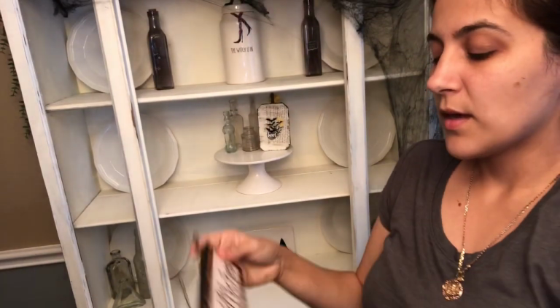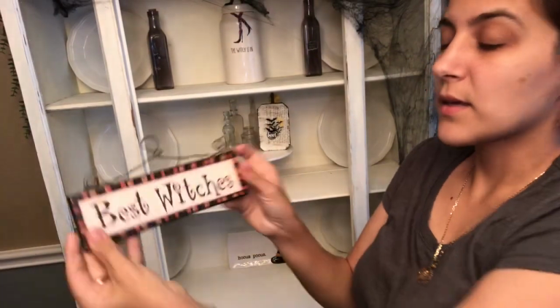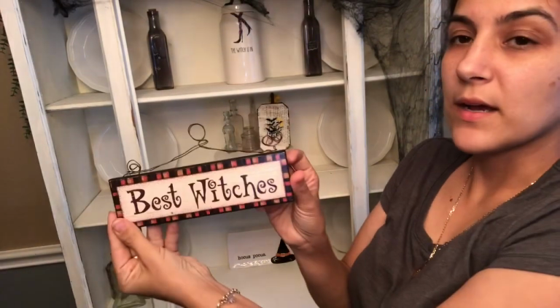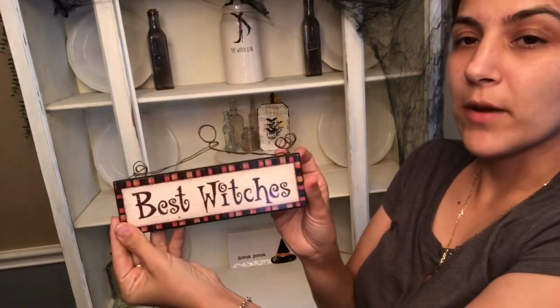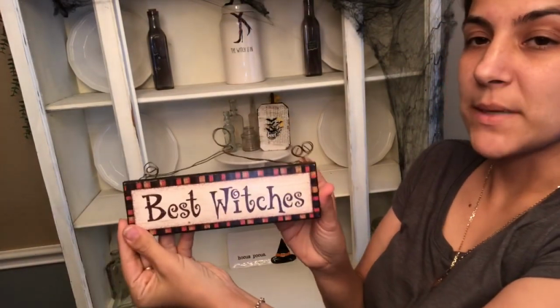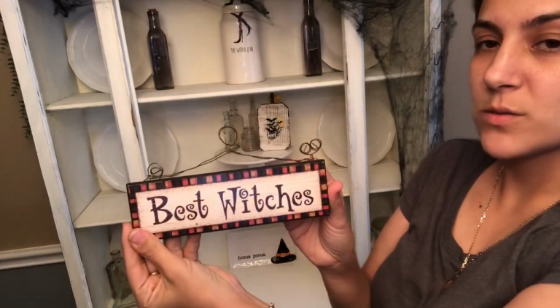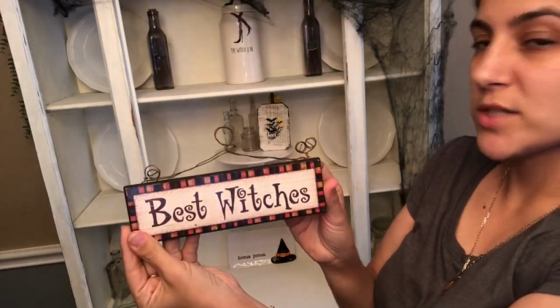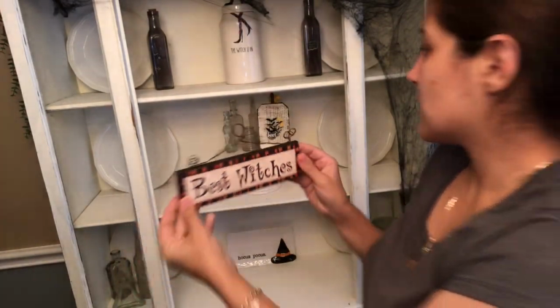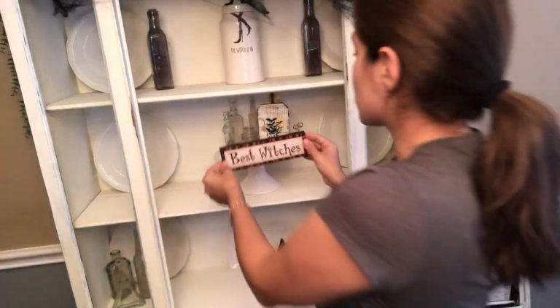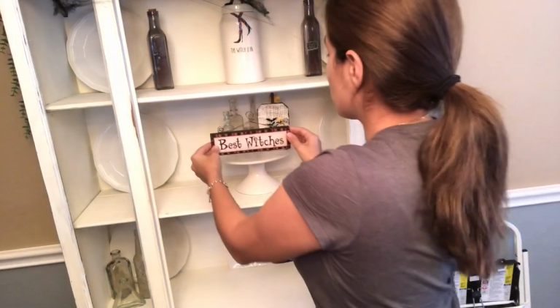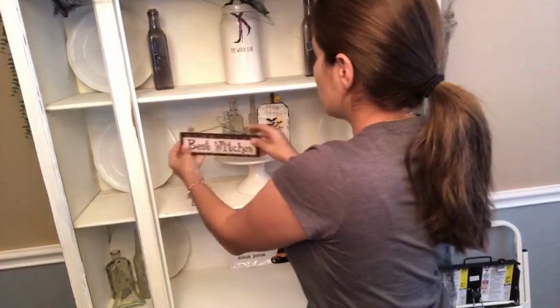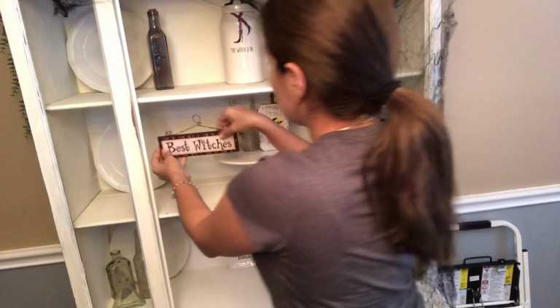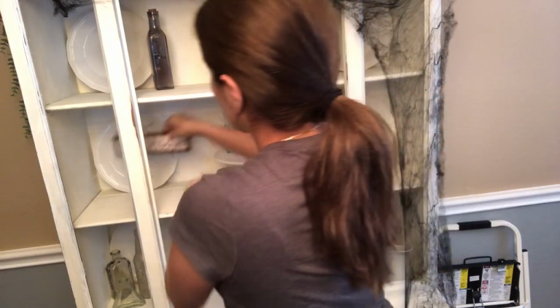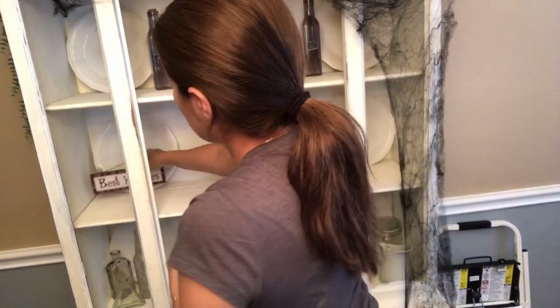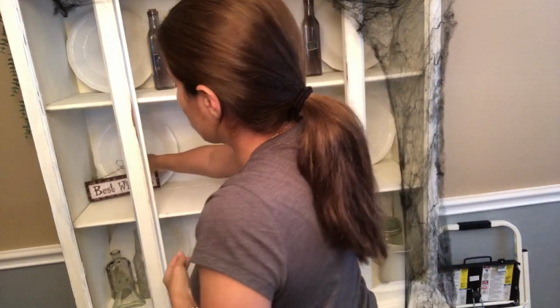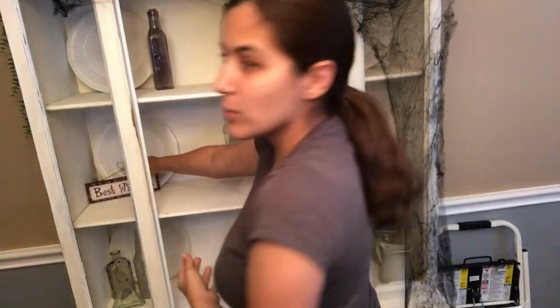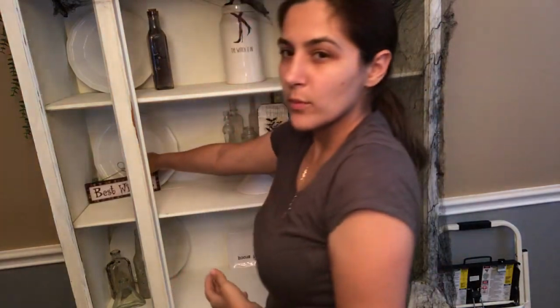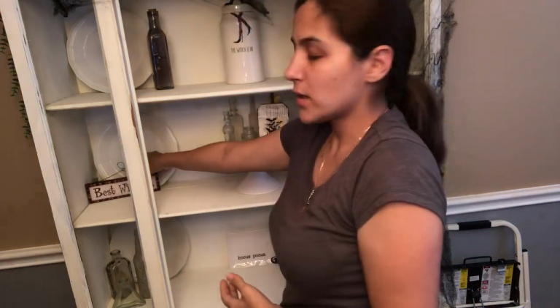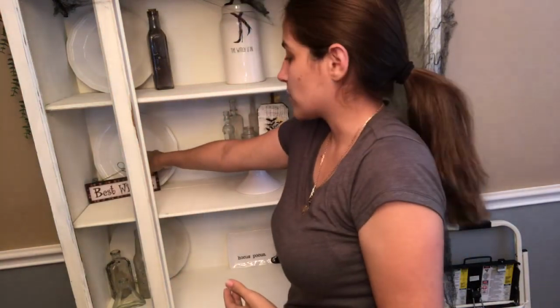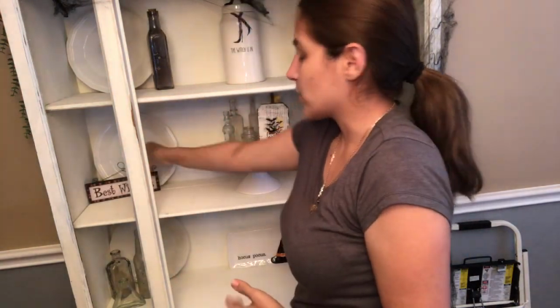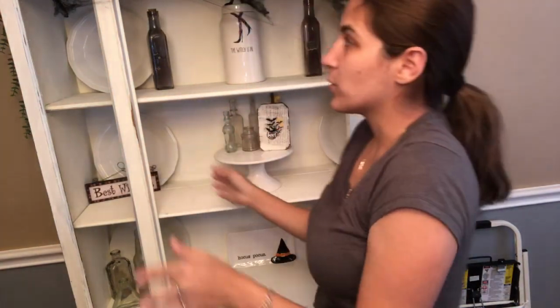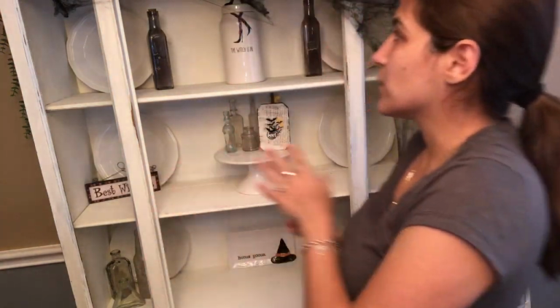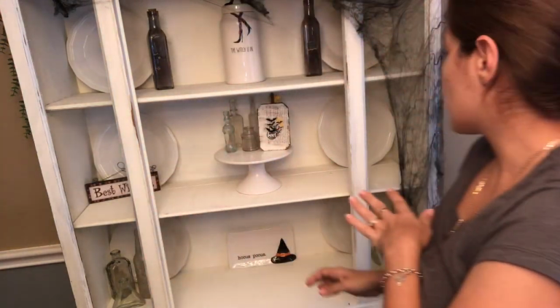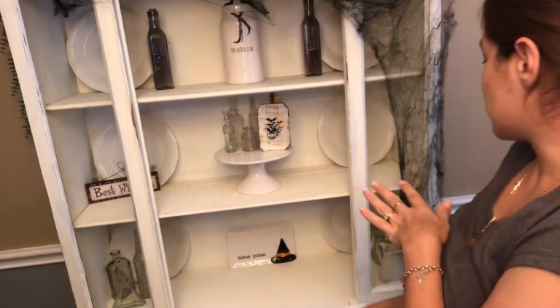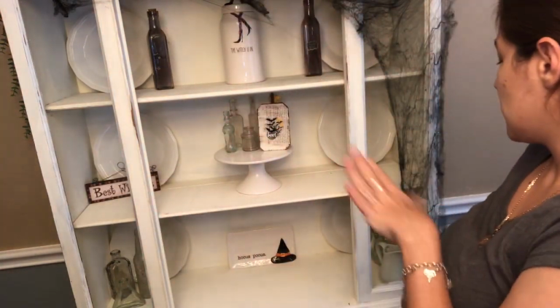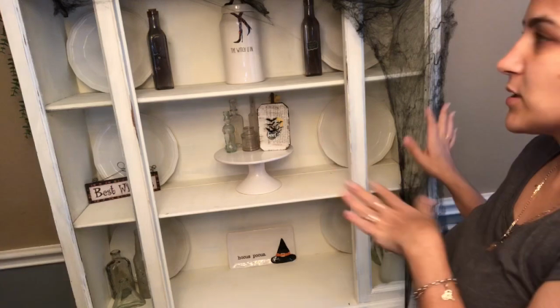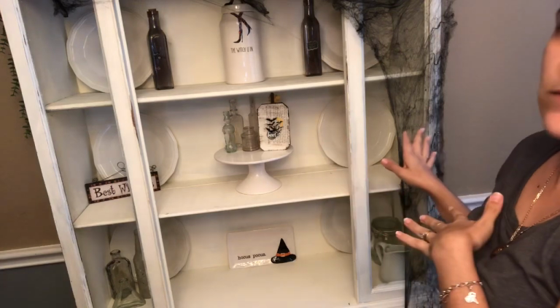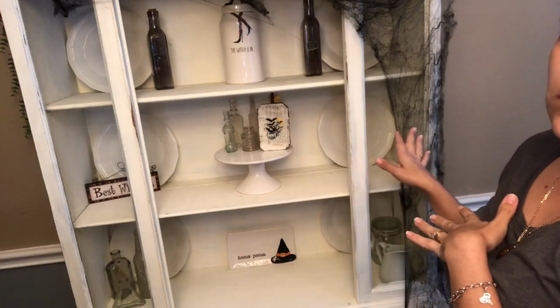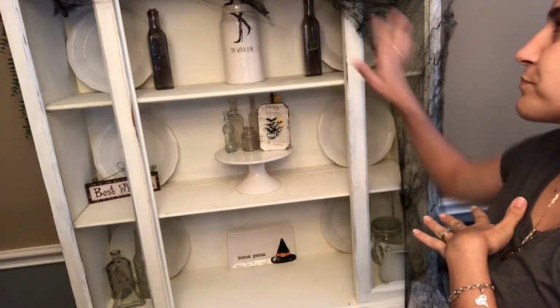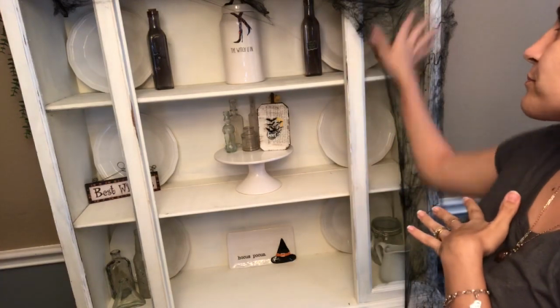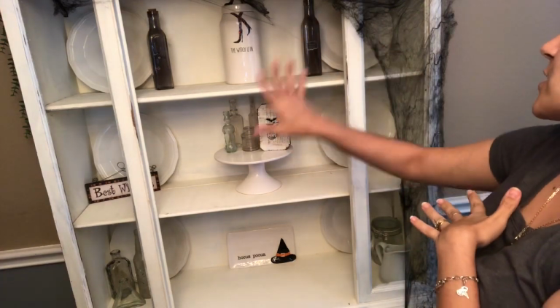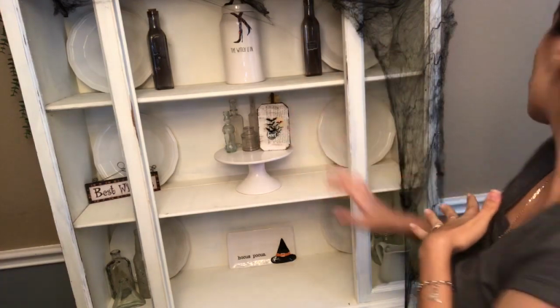Then I have a 'Best Witches' little sign. I'm going to go ahead and put it right here in the corner. I will be giving you an overview, and I do need to fix the spider web.